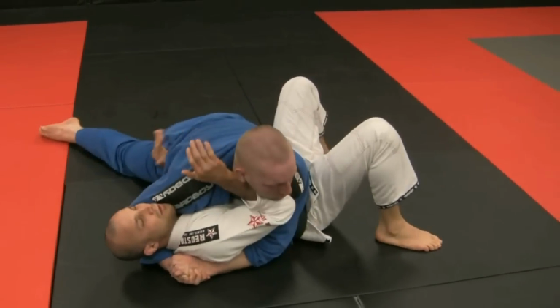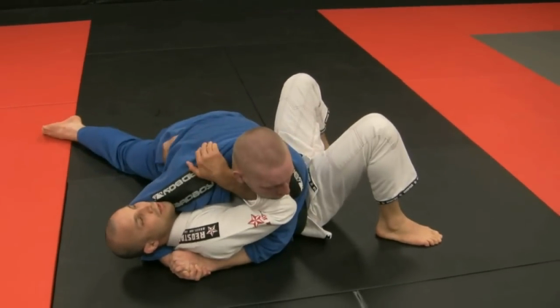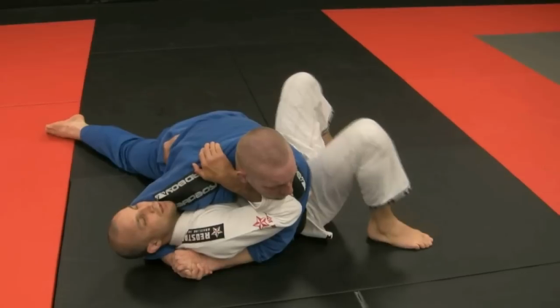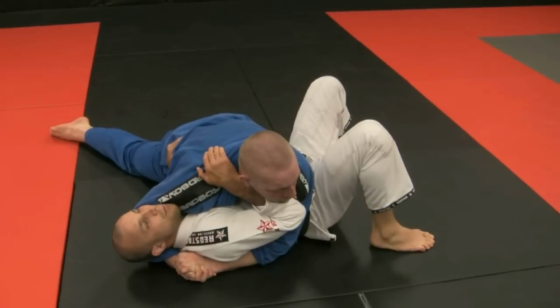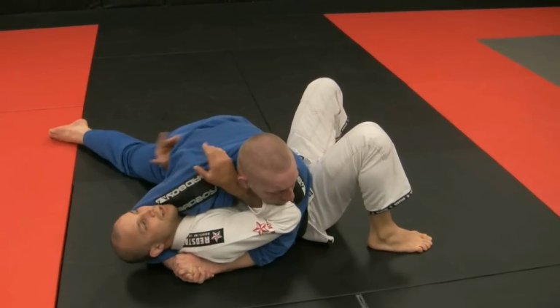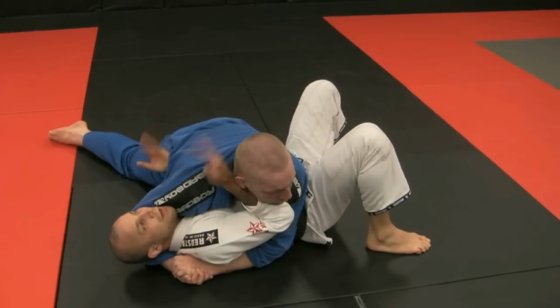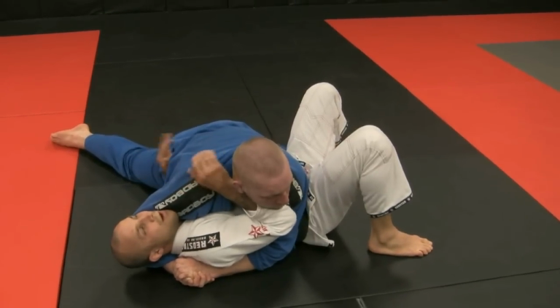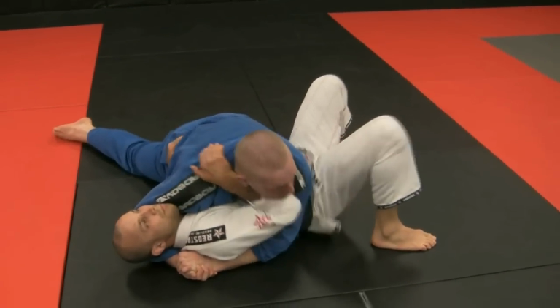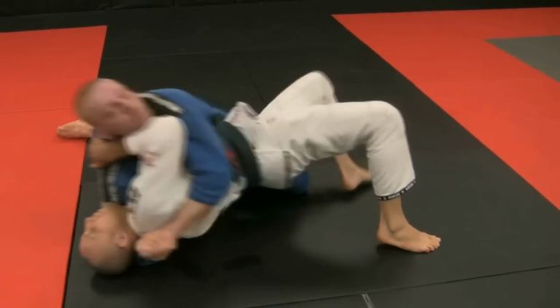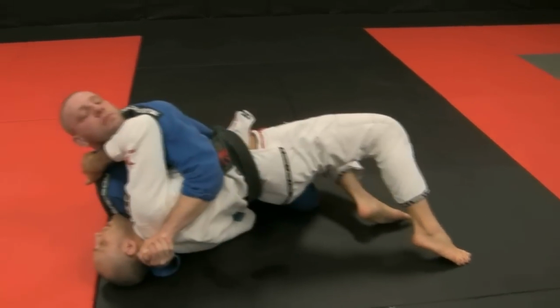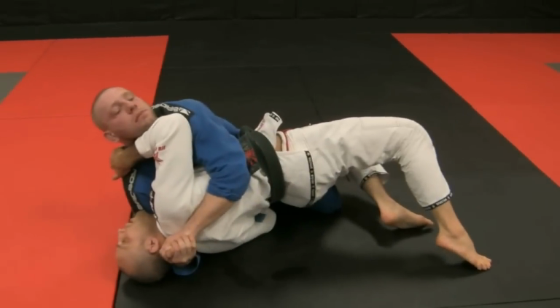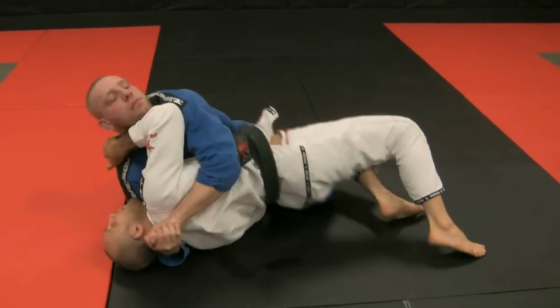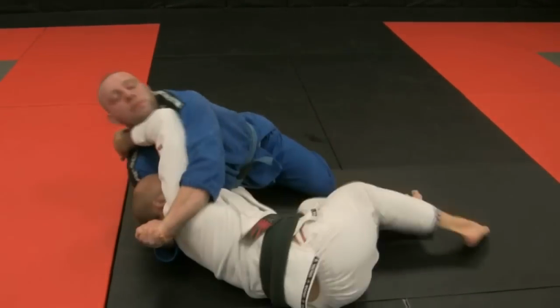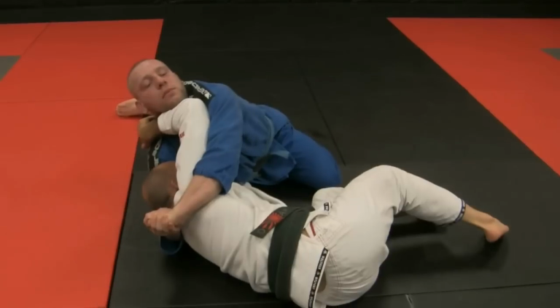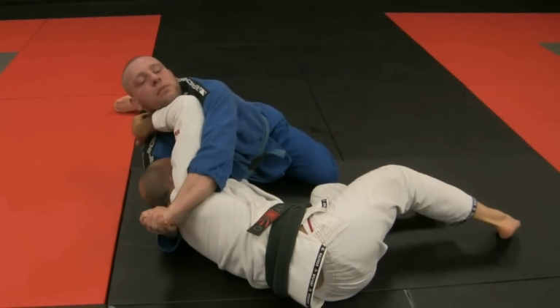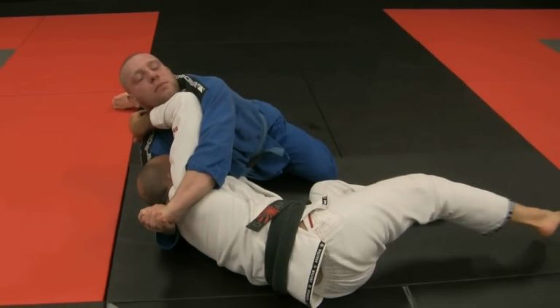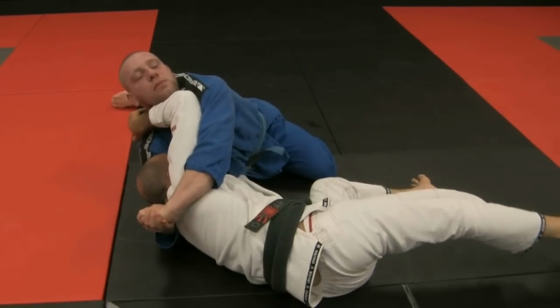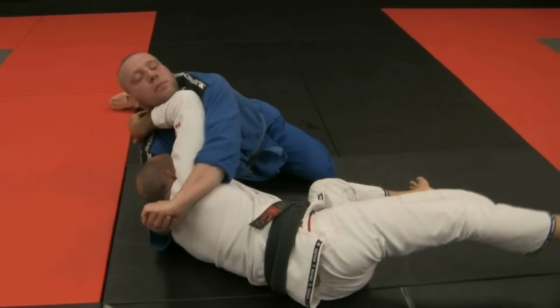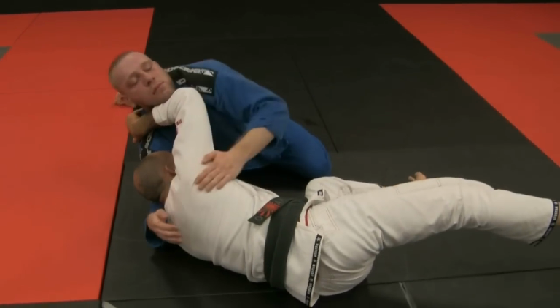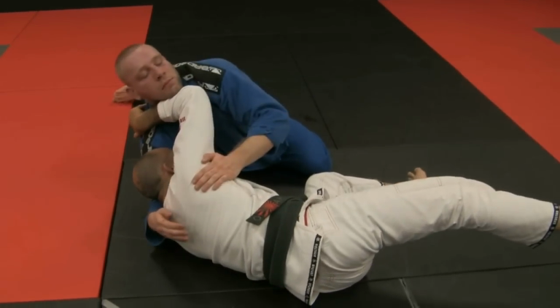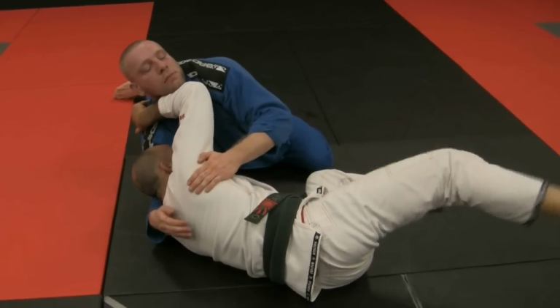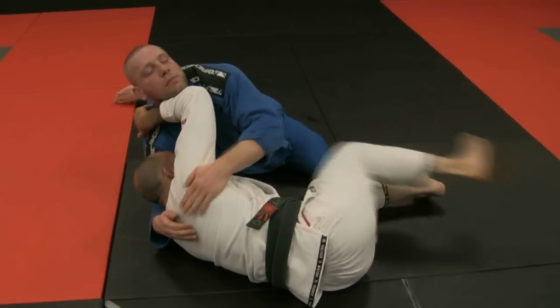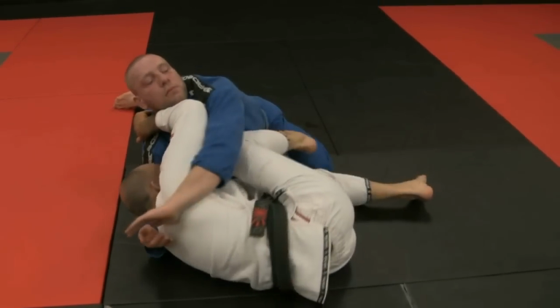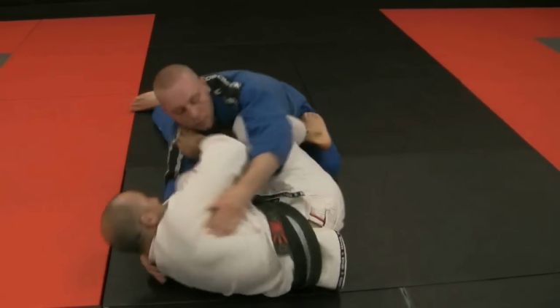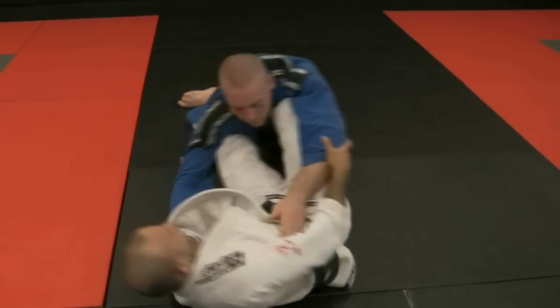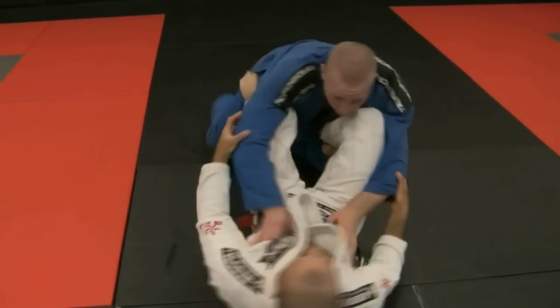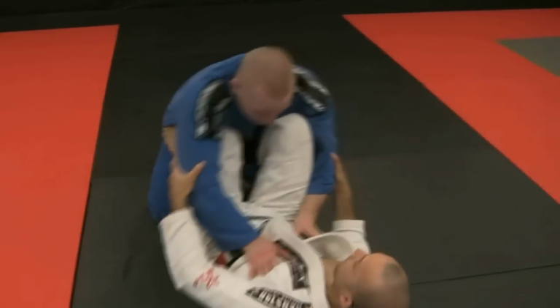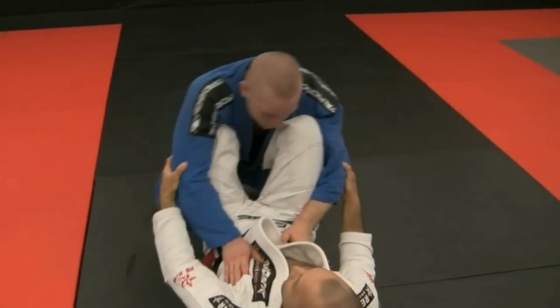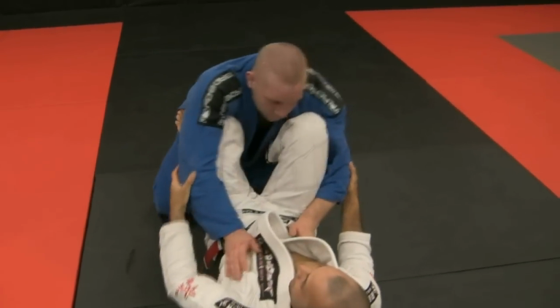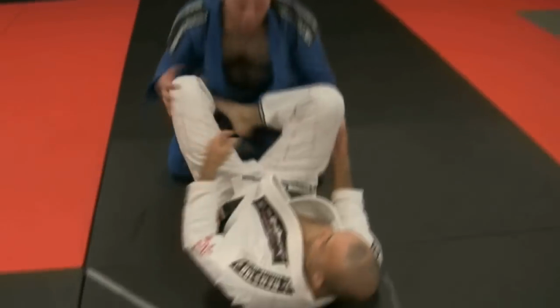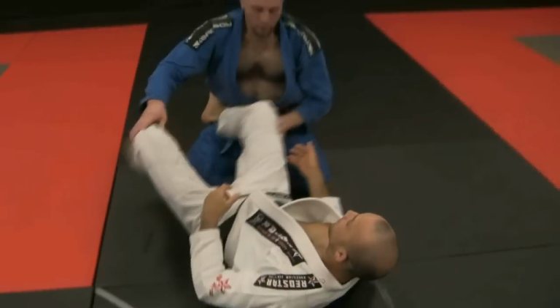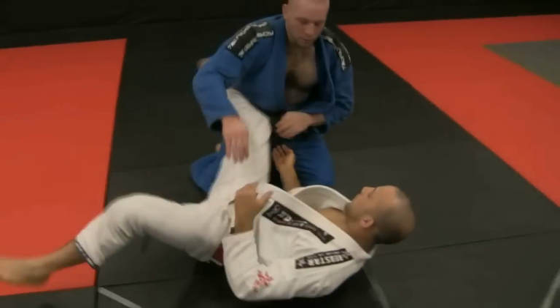I stay inside. I bridge. I bring his weight up. Bring my hip away. It's all the space I need. At this point I can even bring in my bar weight. I create all the space I need.